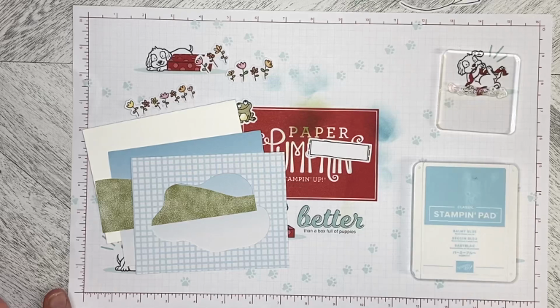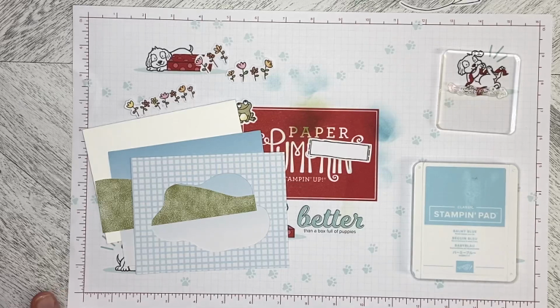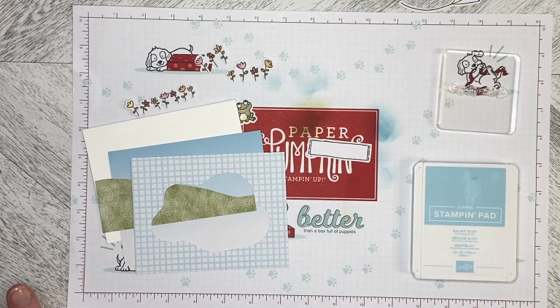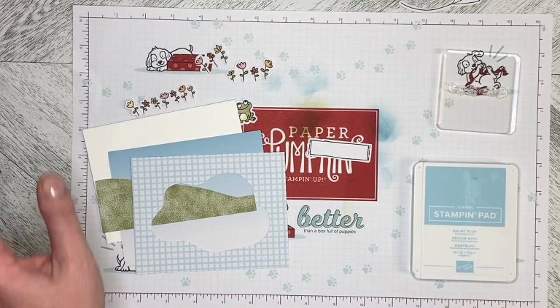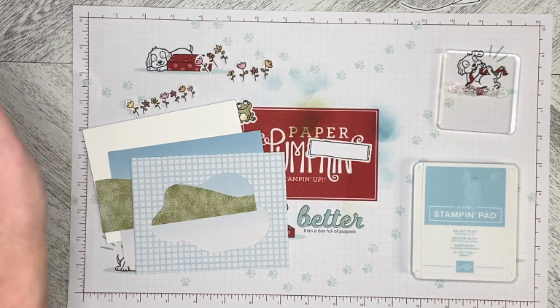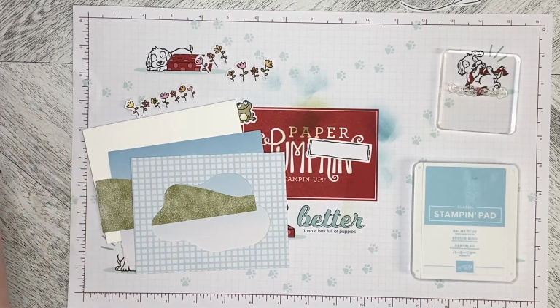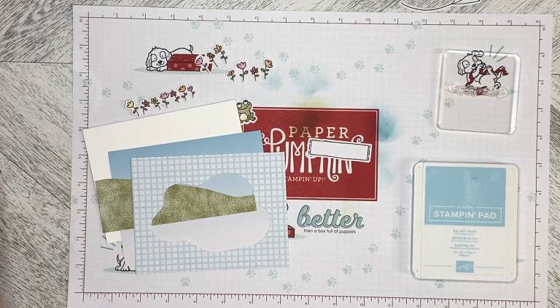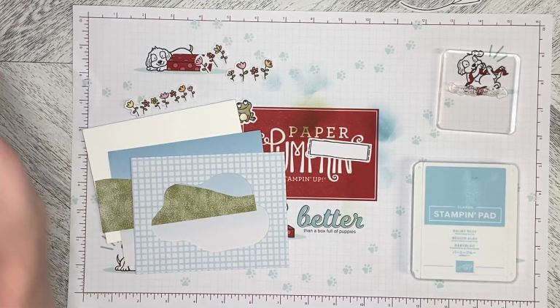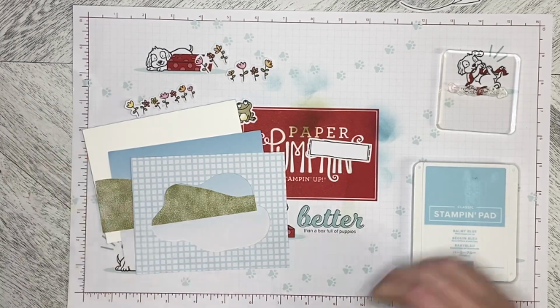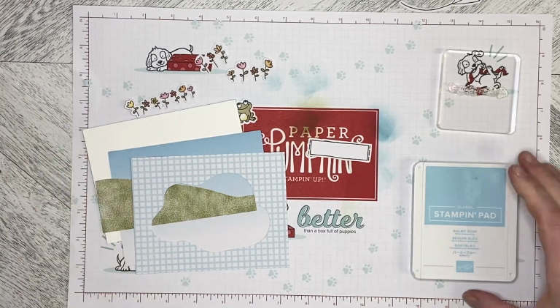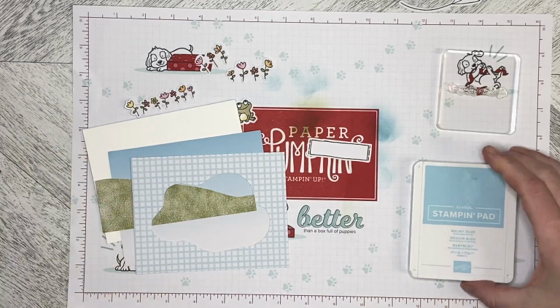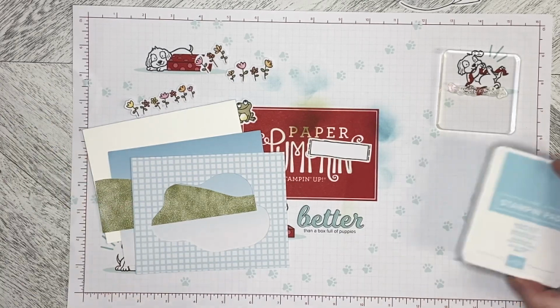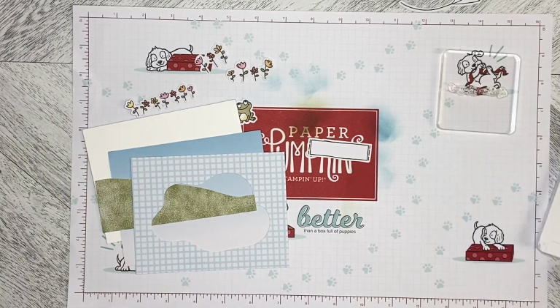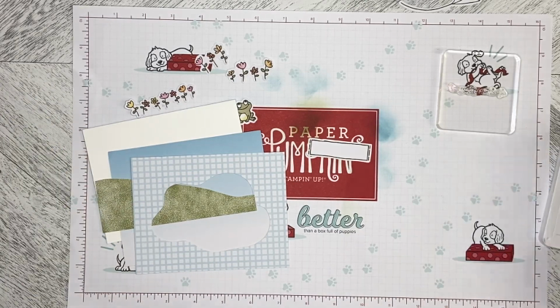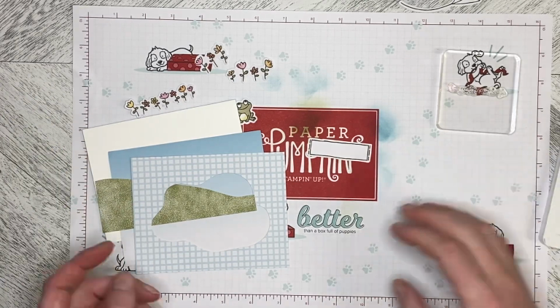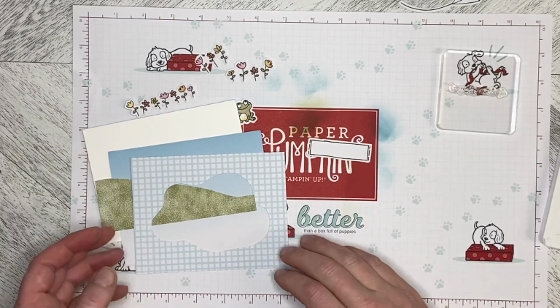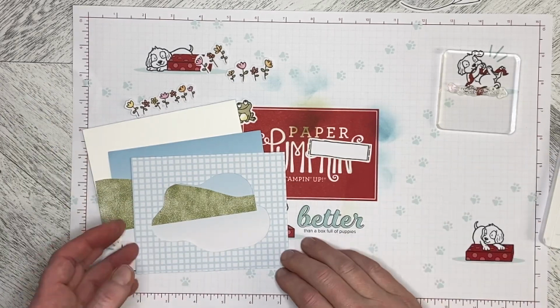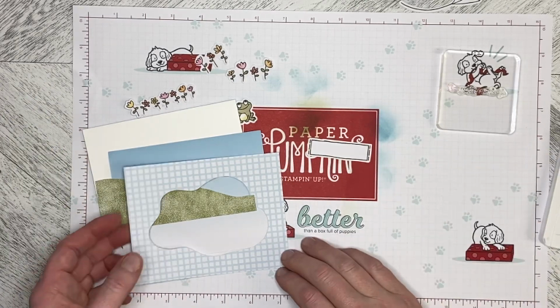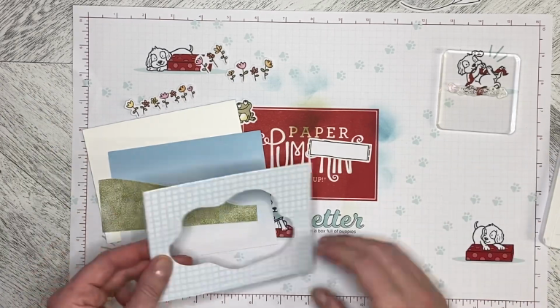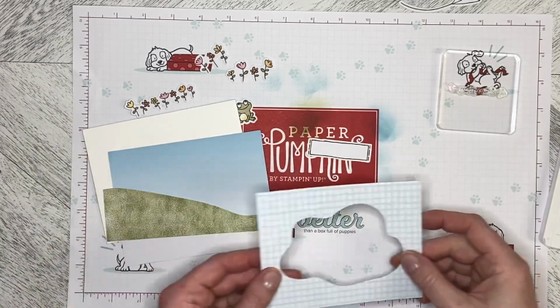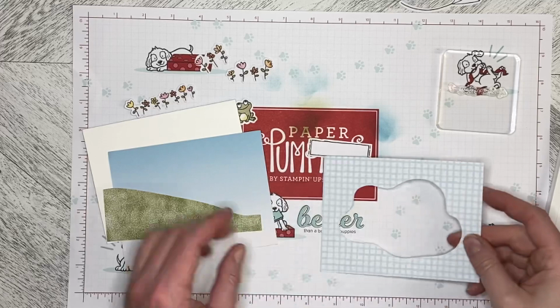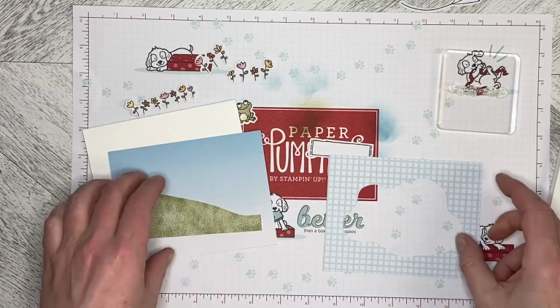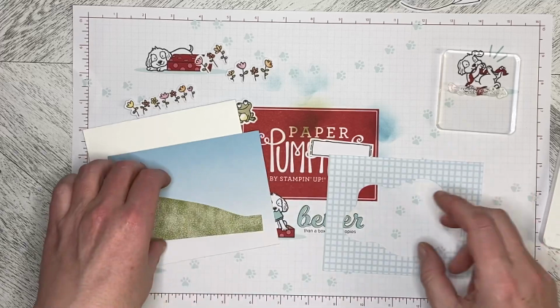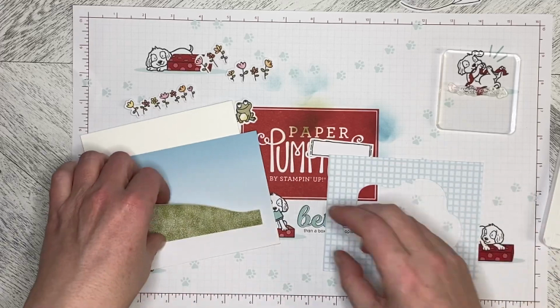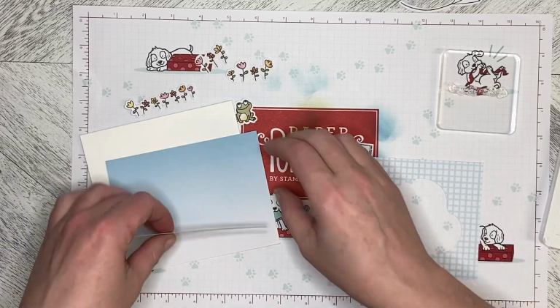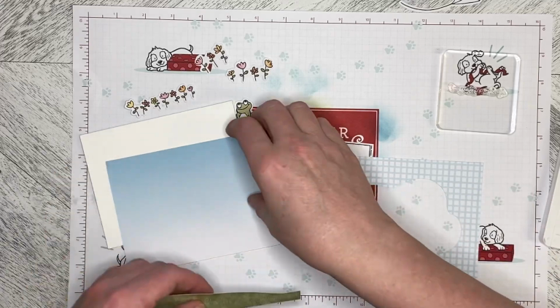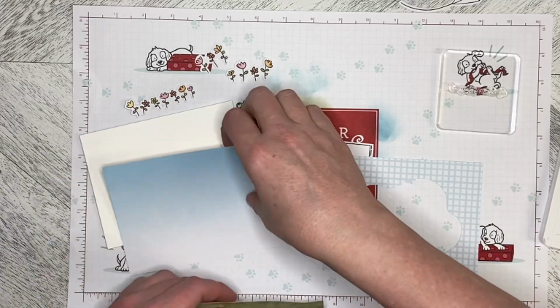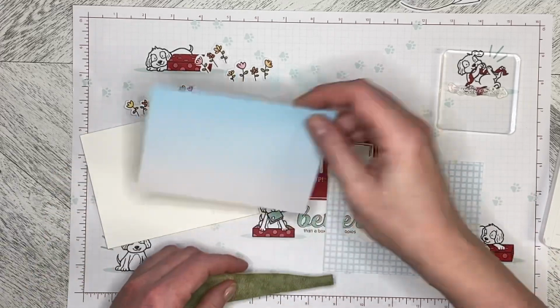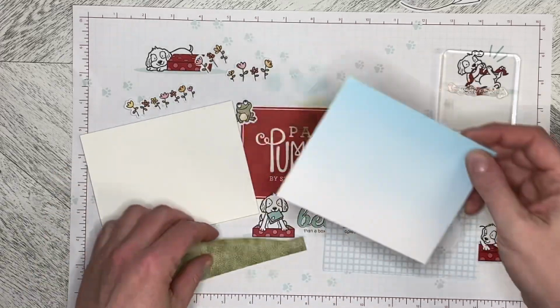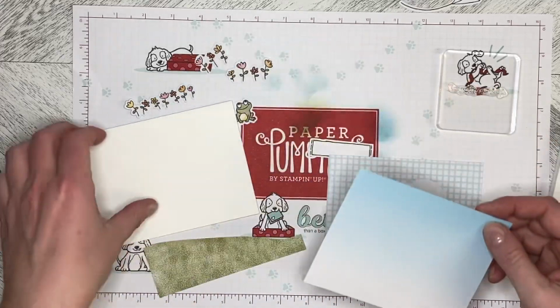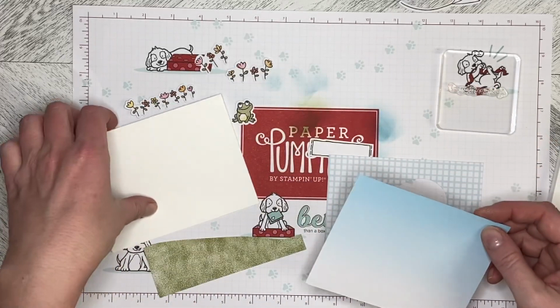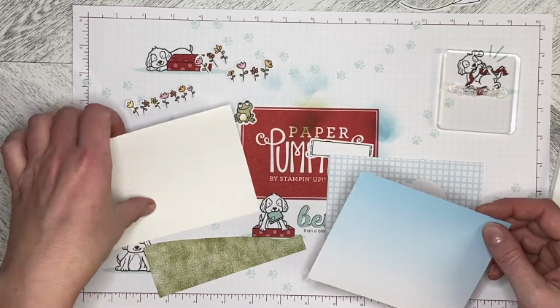Hello and welcome back to Wireman's Whimsy. We are going to do another alternate card using elements from the Paper Pumpkin Kit from February 2023.